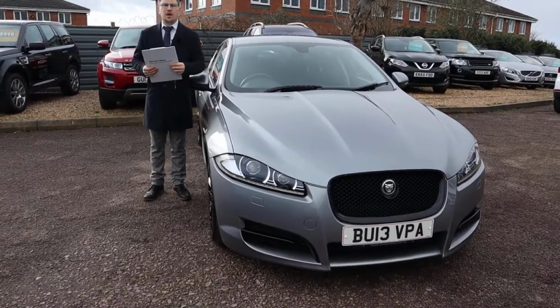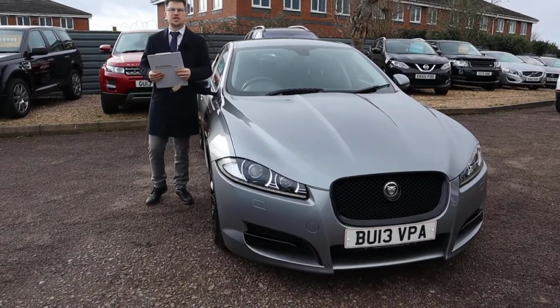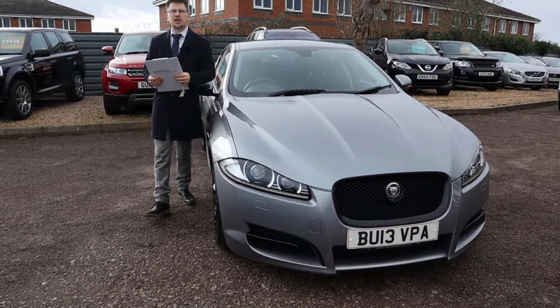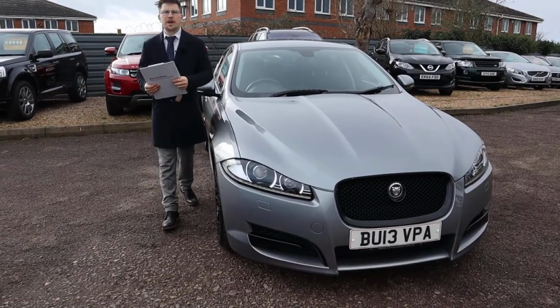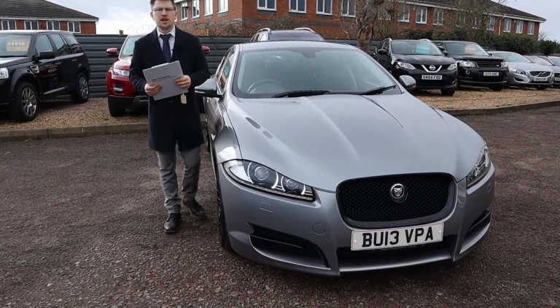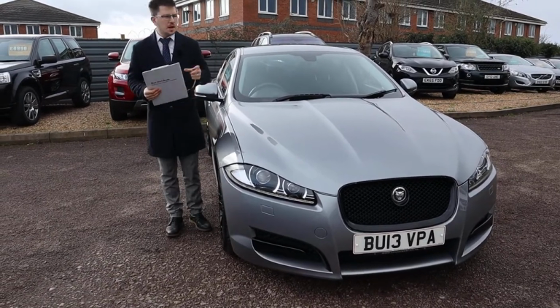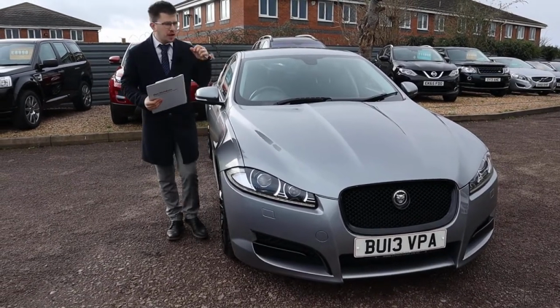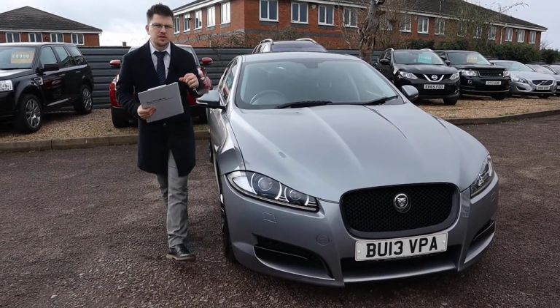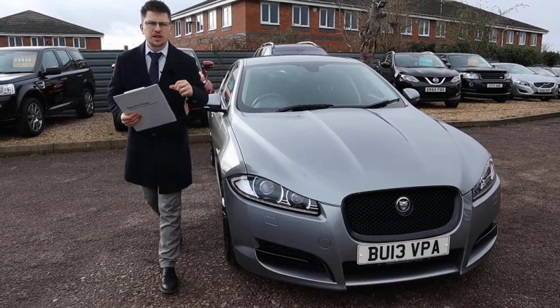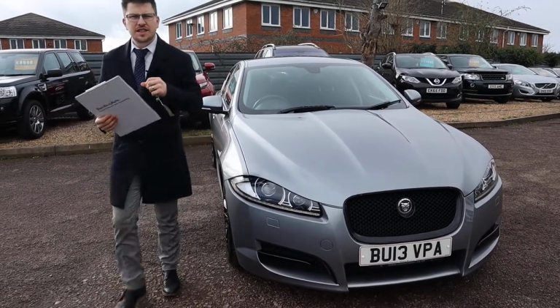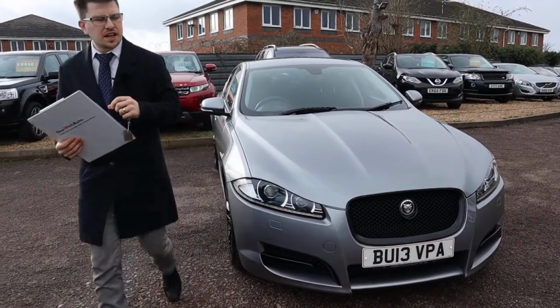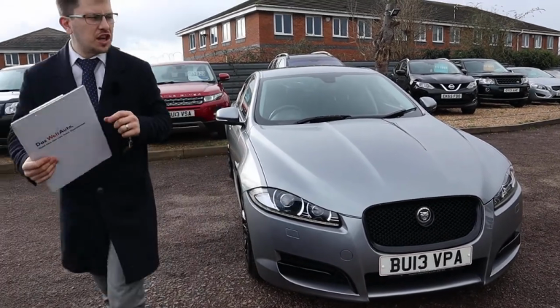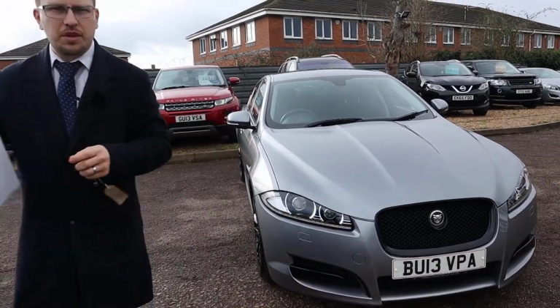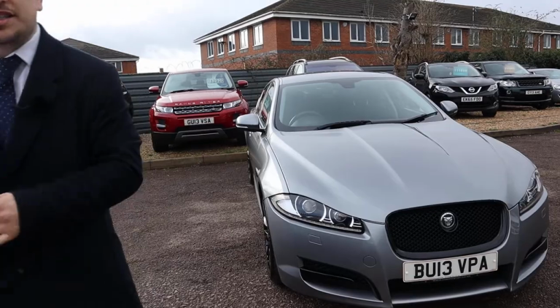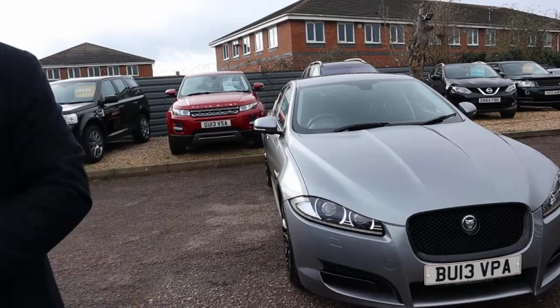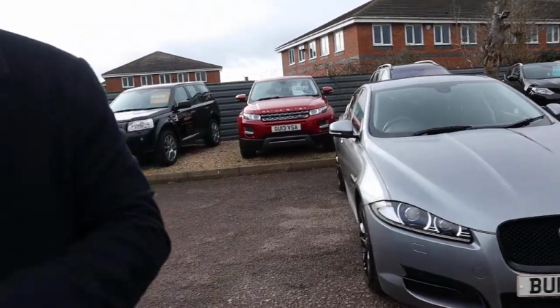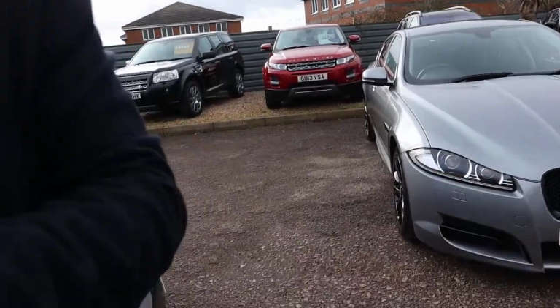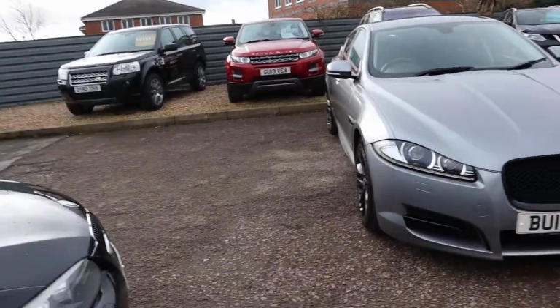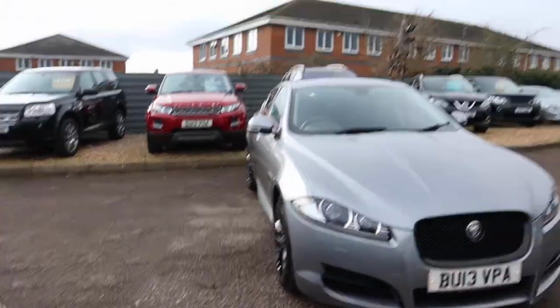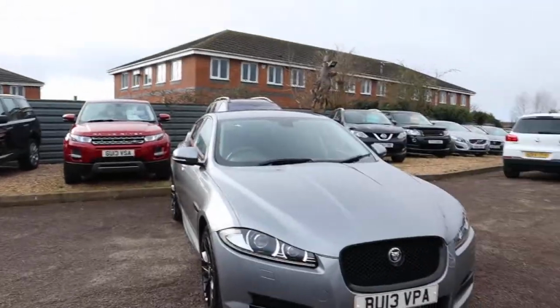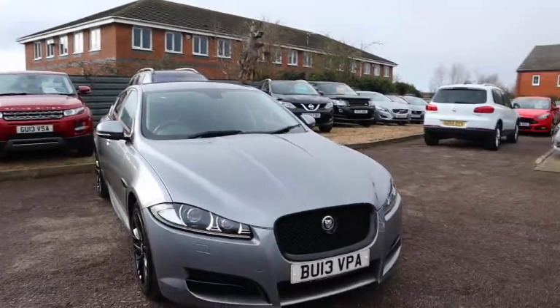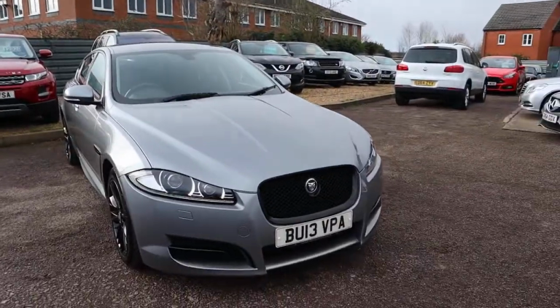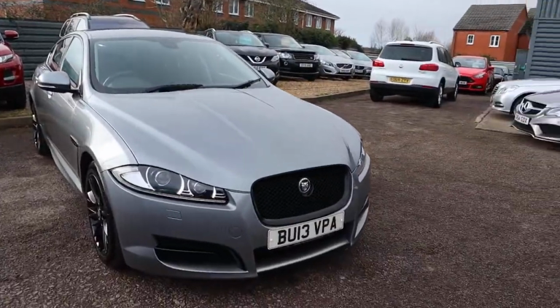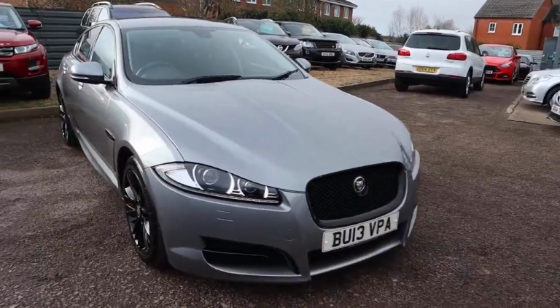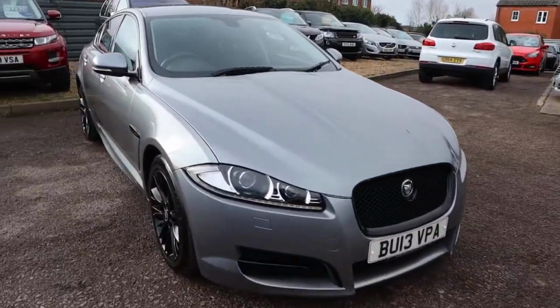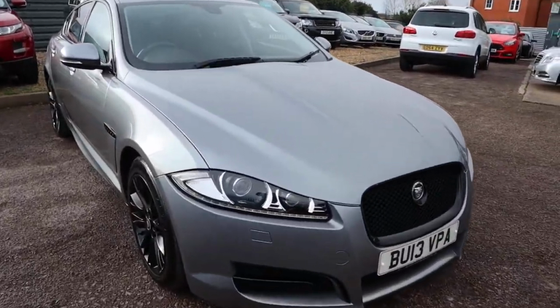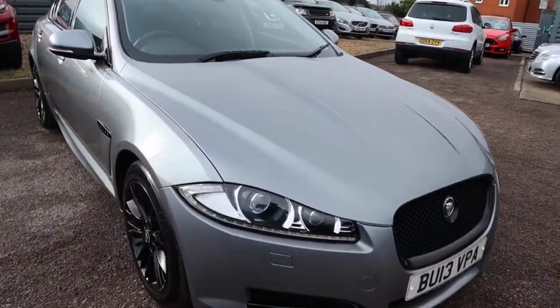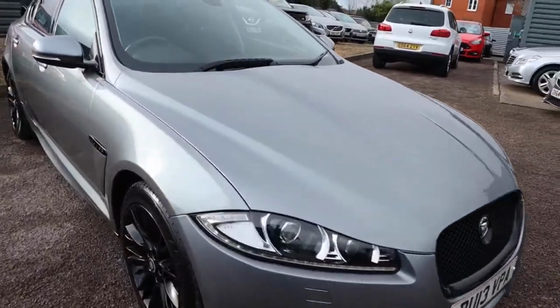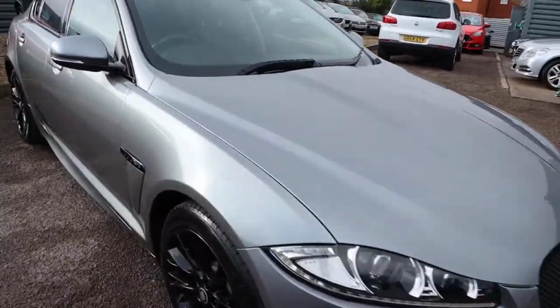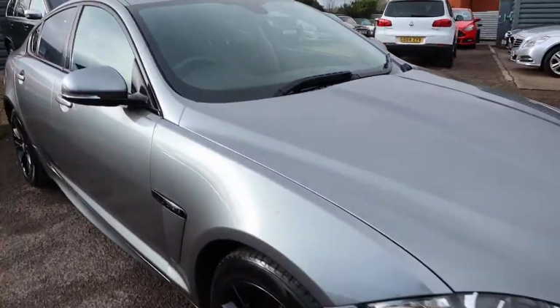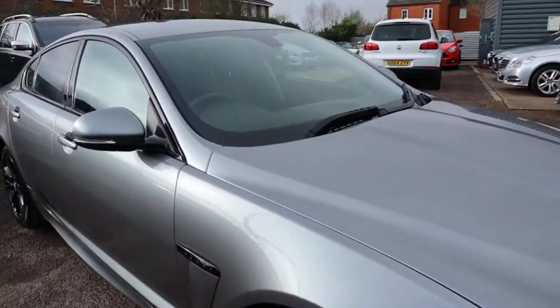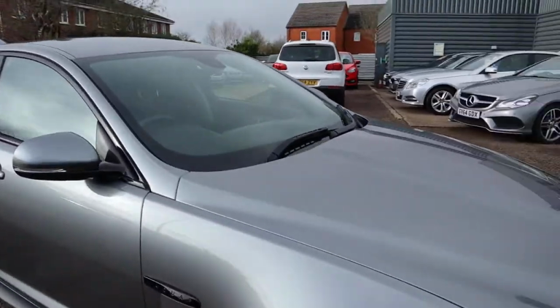Welcome to Country Car, my name is Tom. Brand new to stock is this stunning Jaguar XF. I'm going to give you a walk around the car and show you a few of the features and the general condition of it.